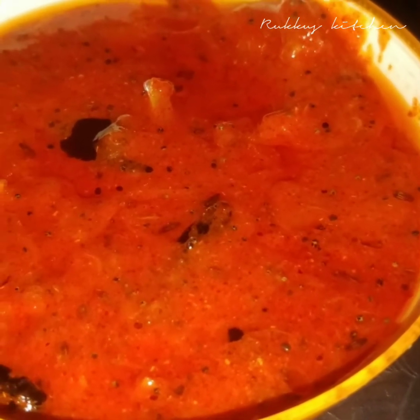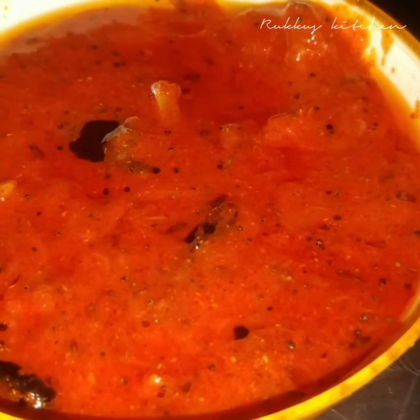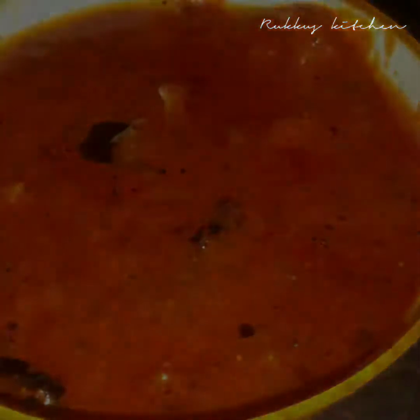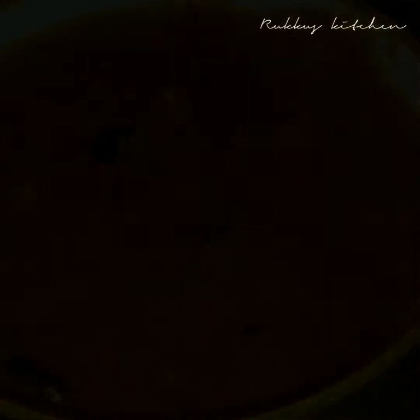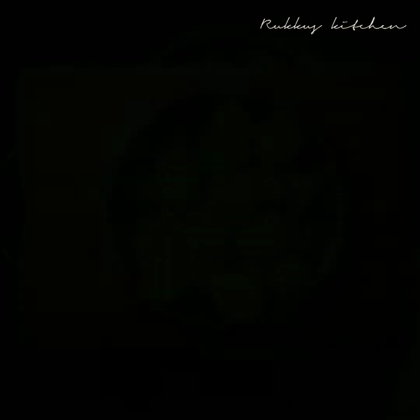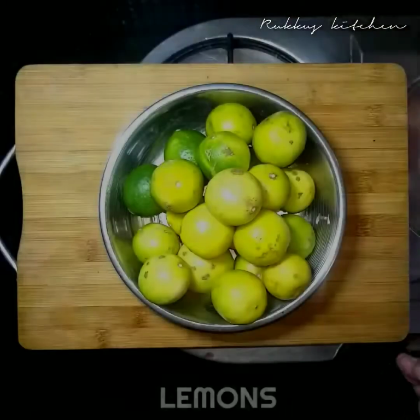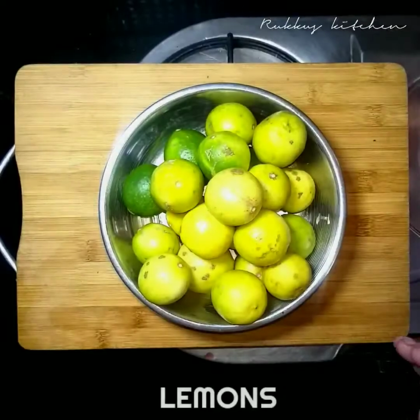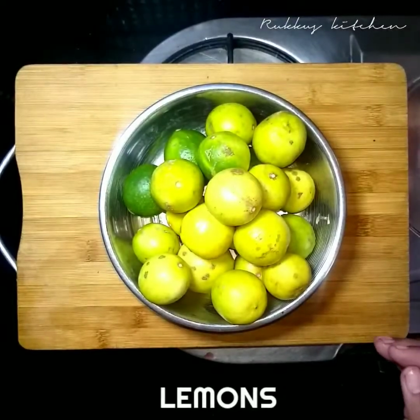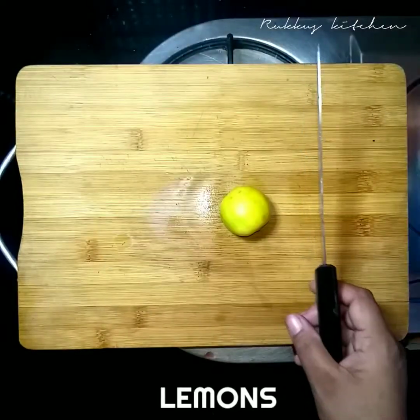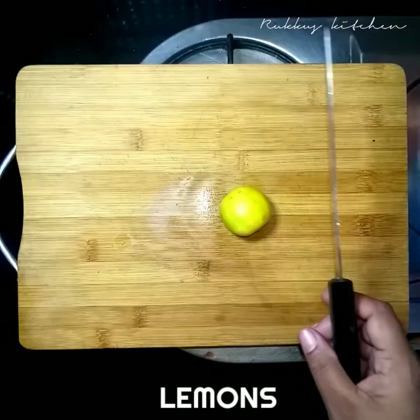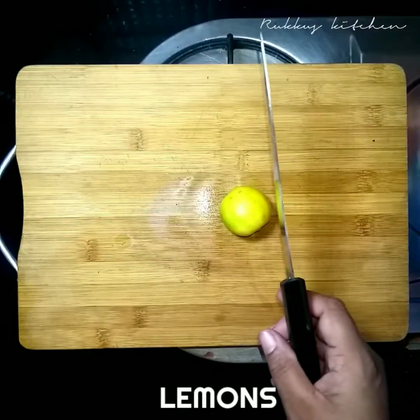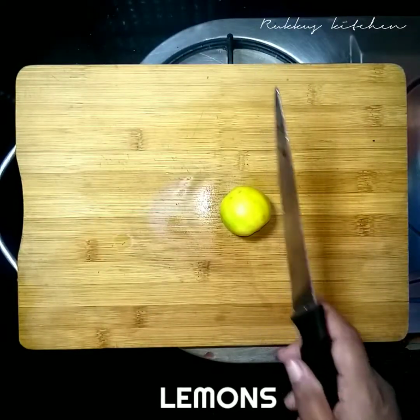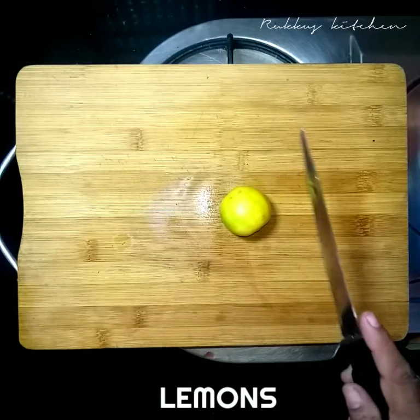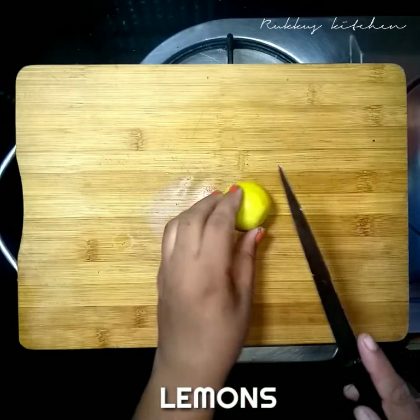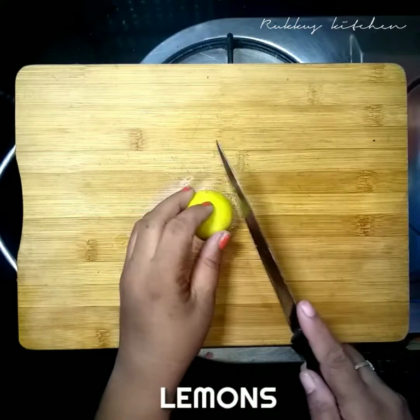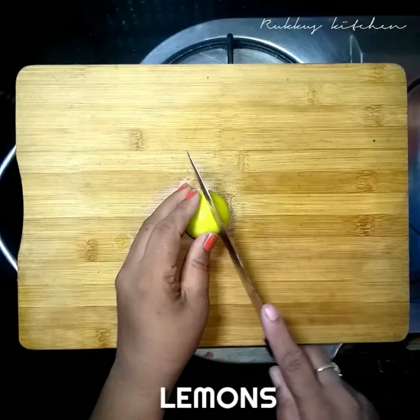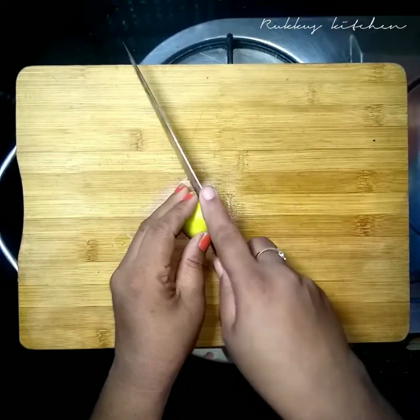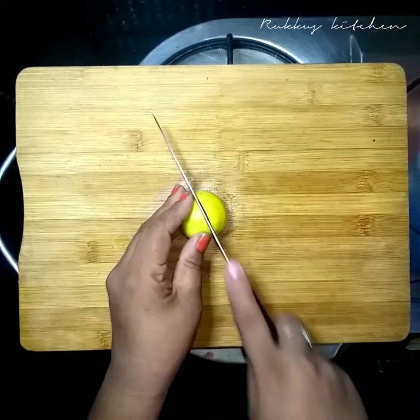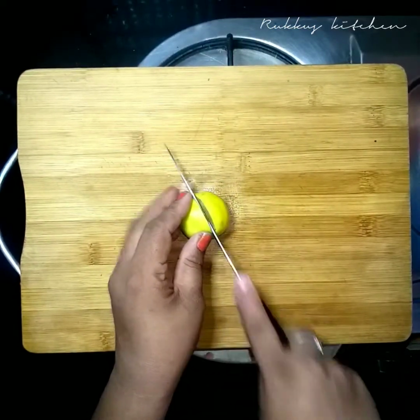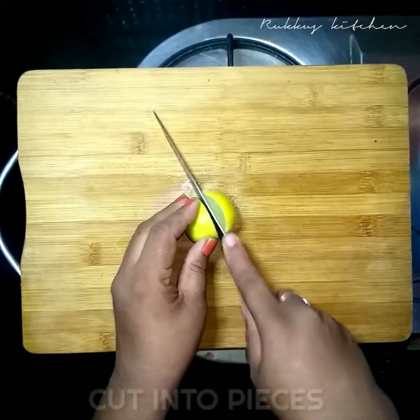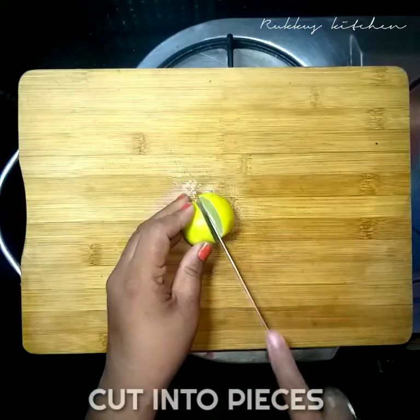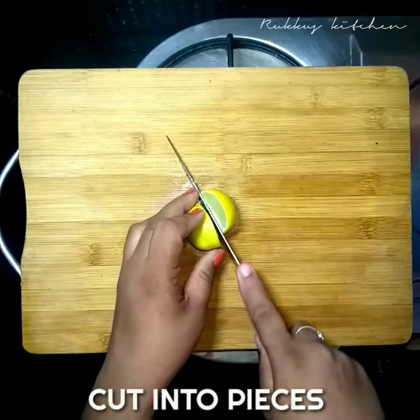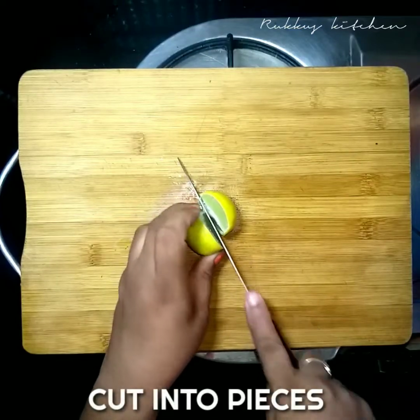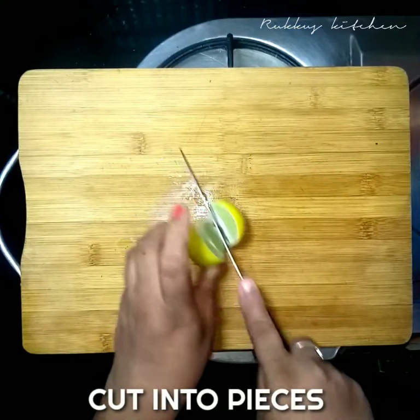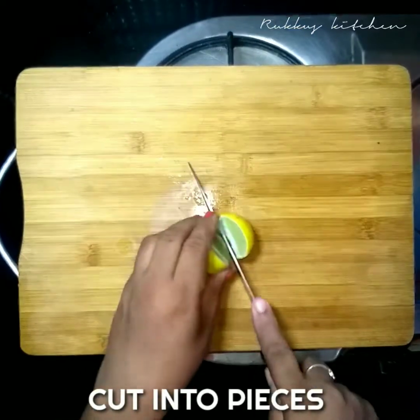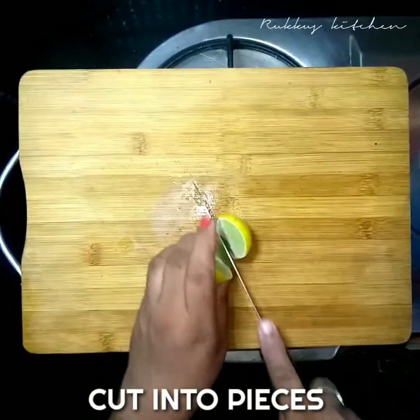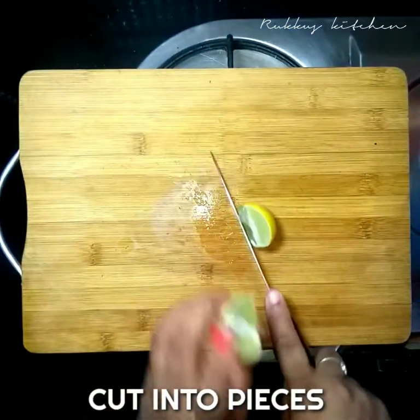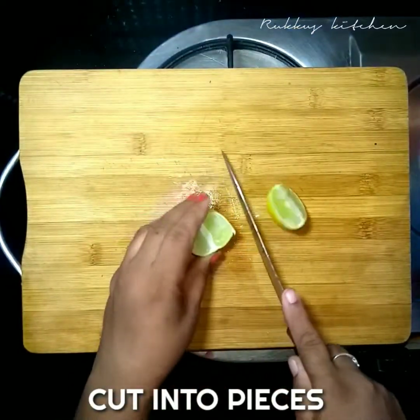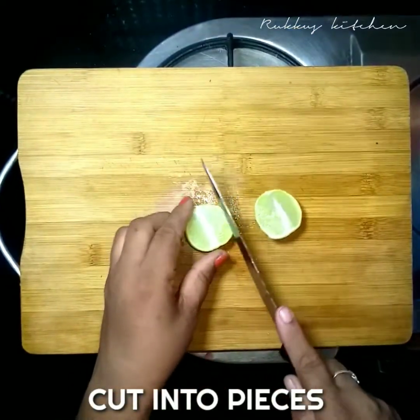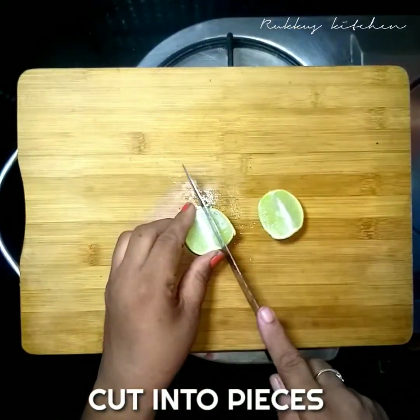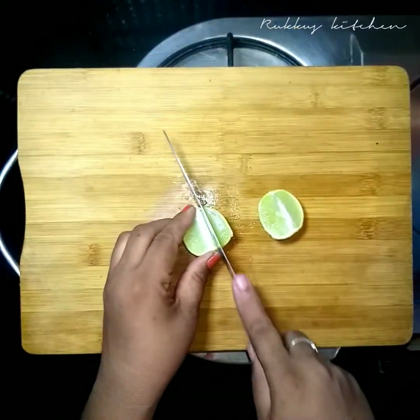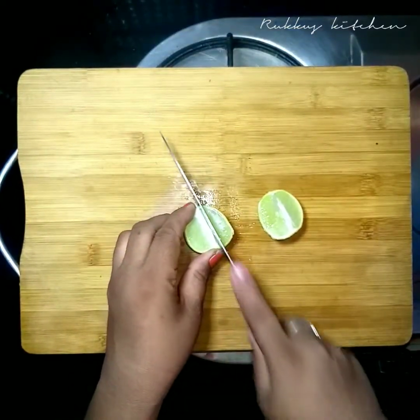Let me cut through 20 minutes in hard time. We cut the big-sized pieces. Hold through our small pieces, cut in half inches.